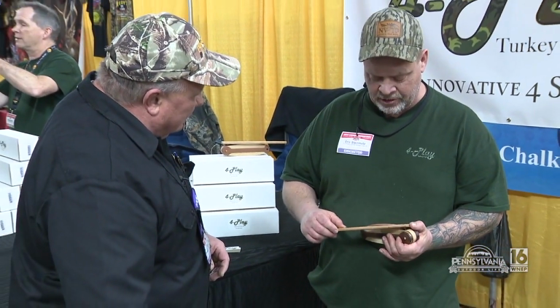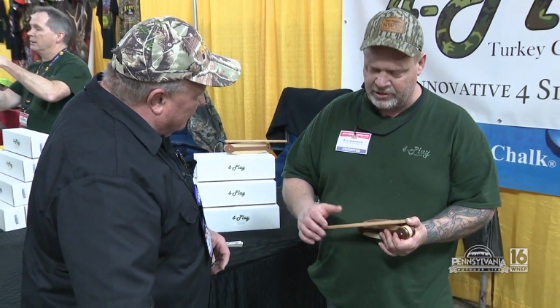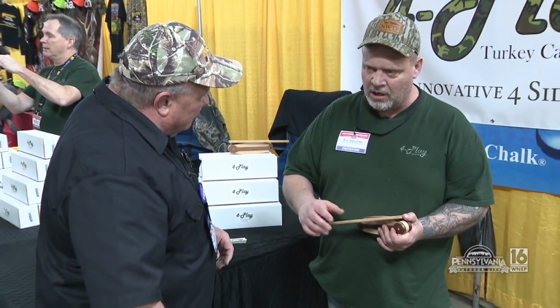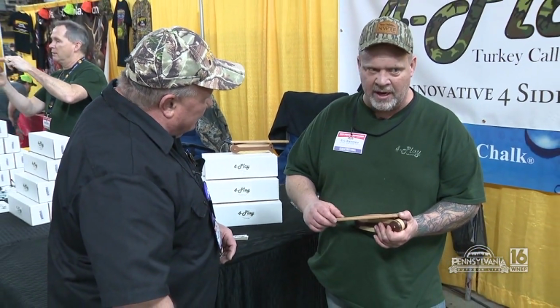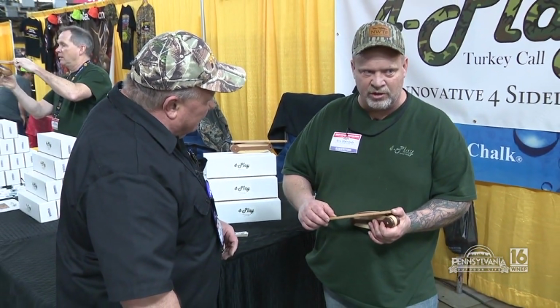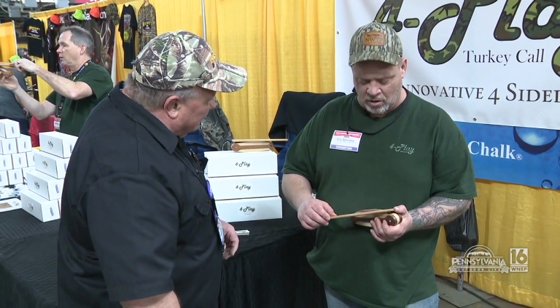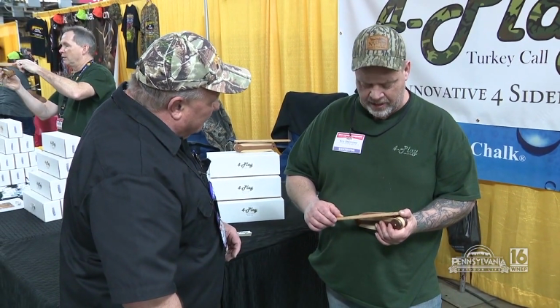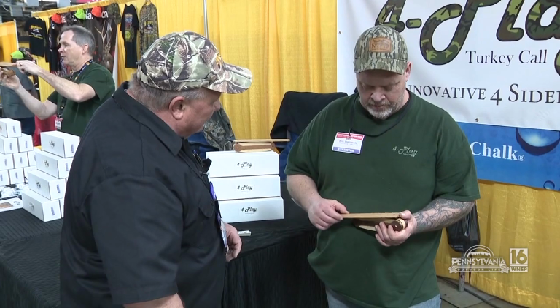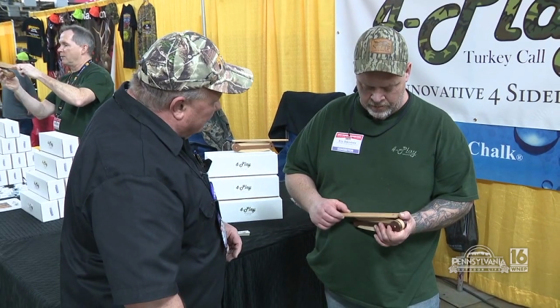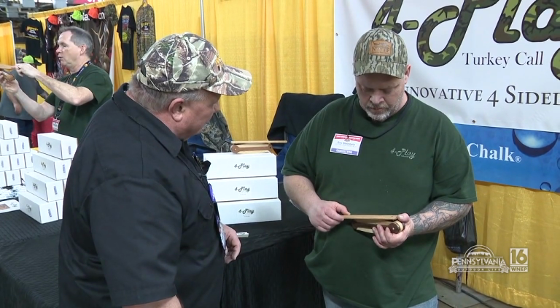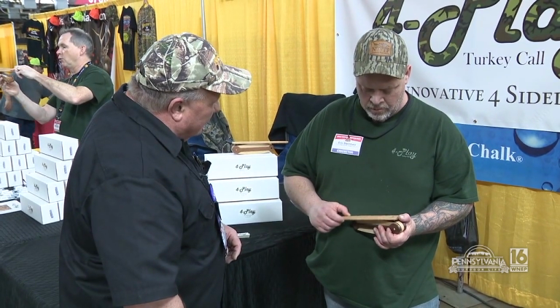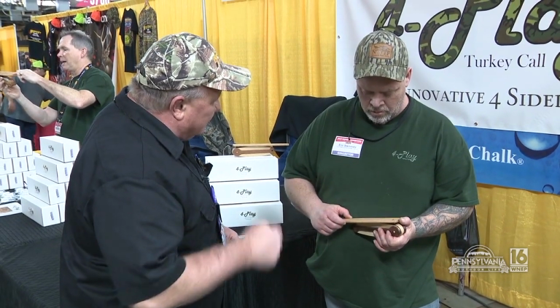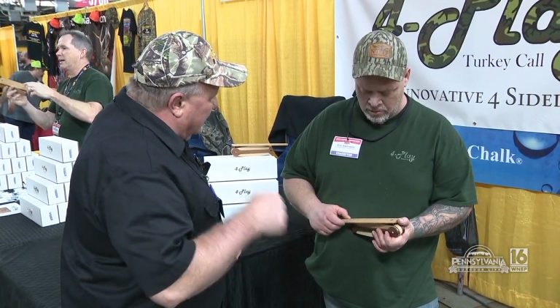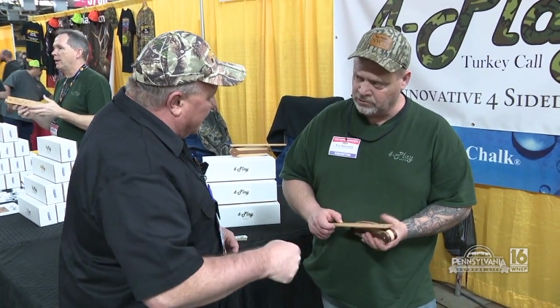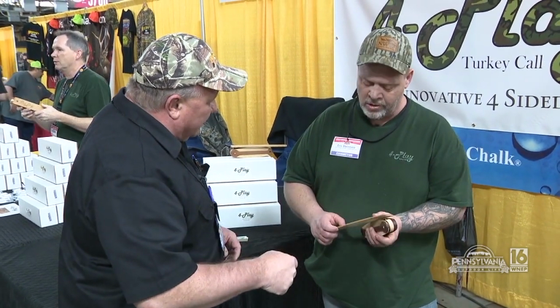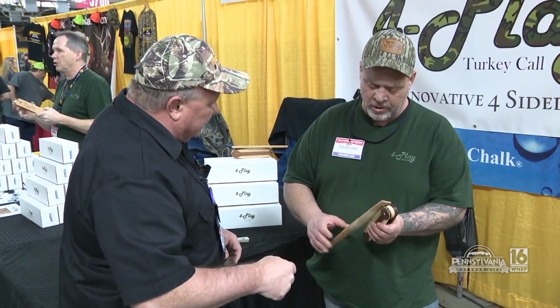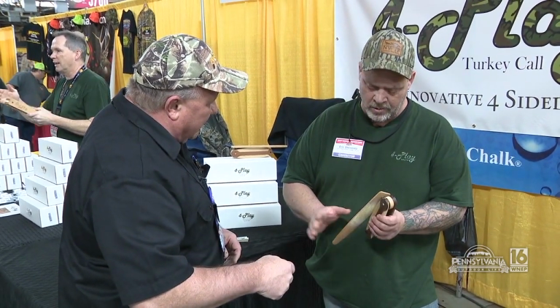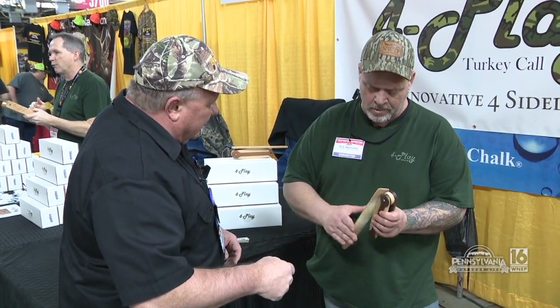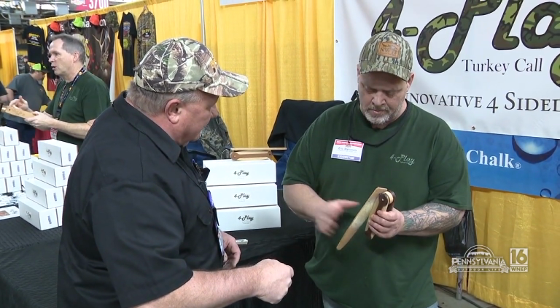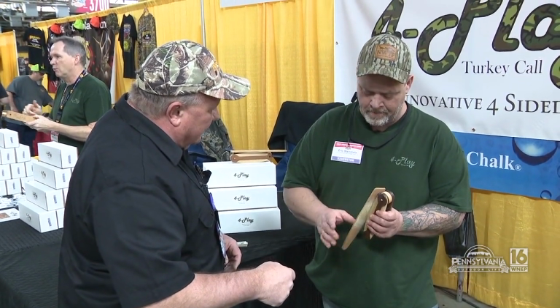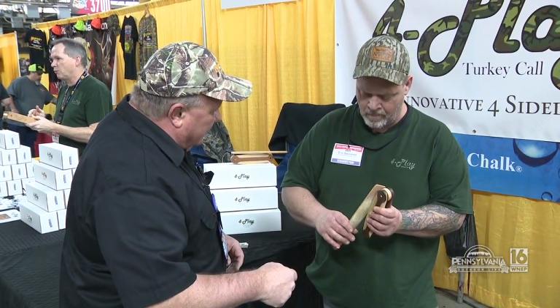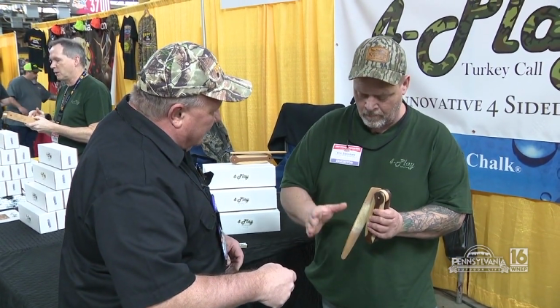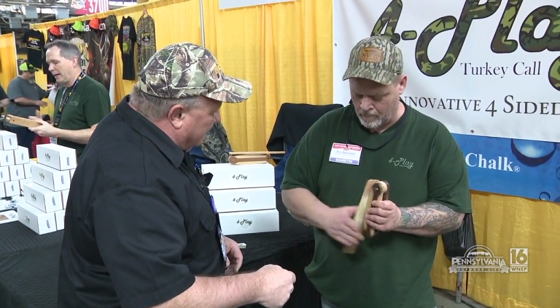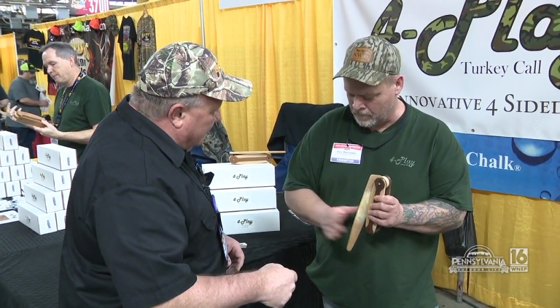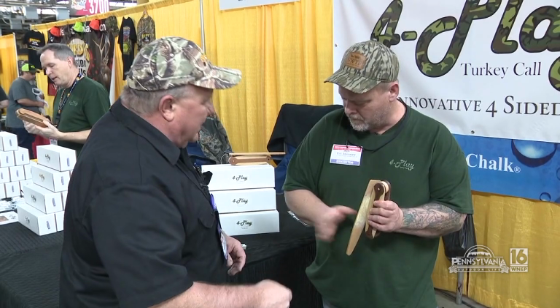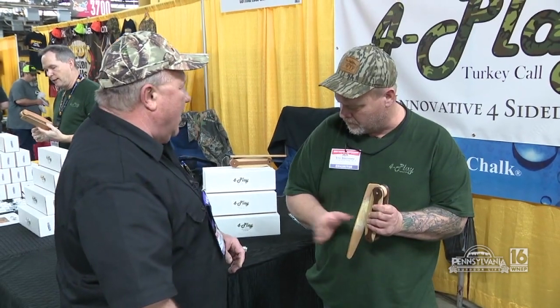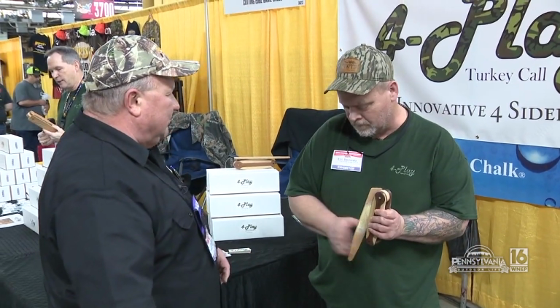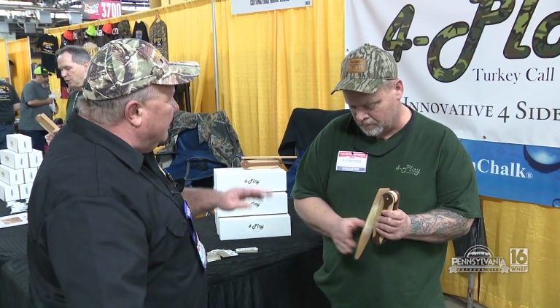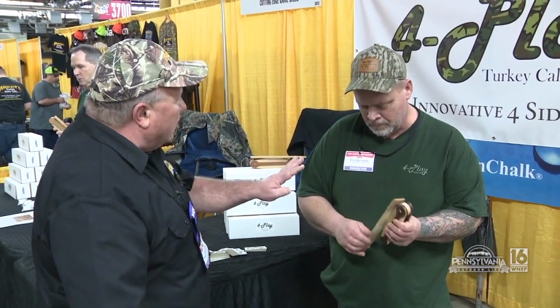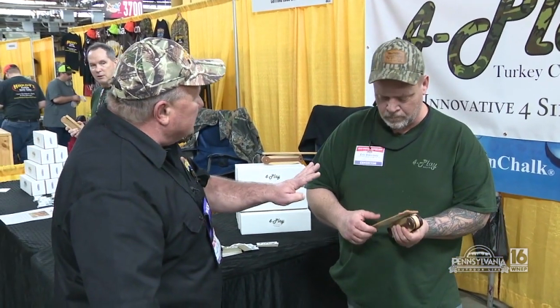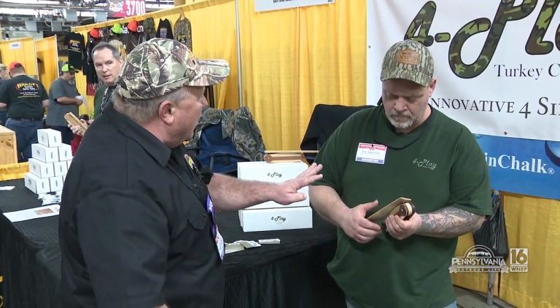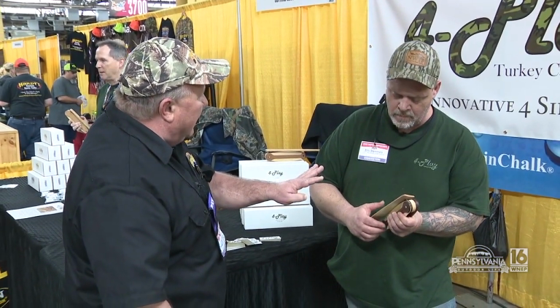The sassafras is my favorite. It's lower and I can do more with it. Sounds like I can cut pretty good with that, maybe. That's awesome — four calls in one, man.